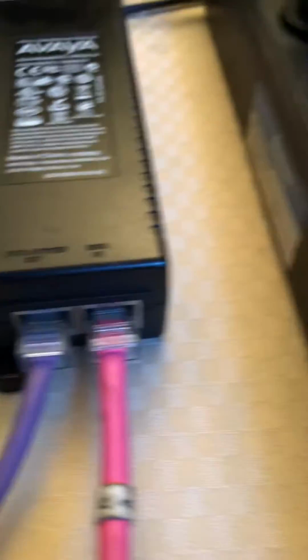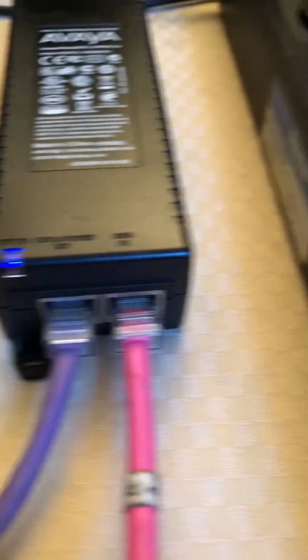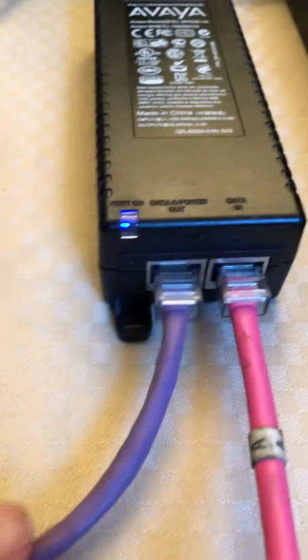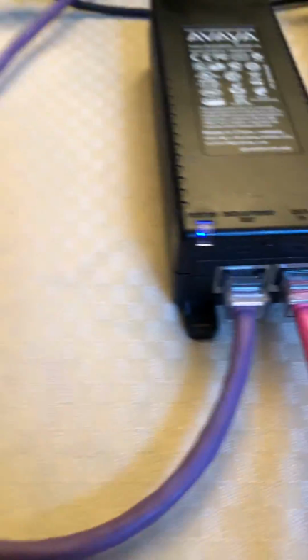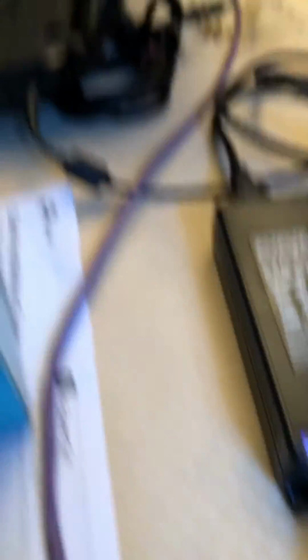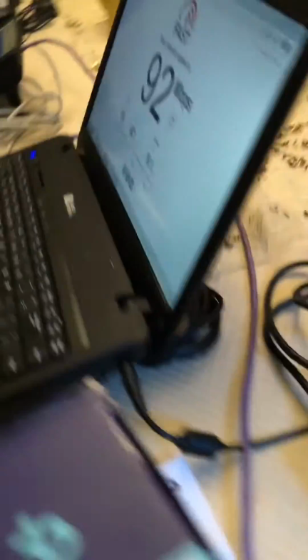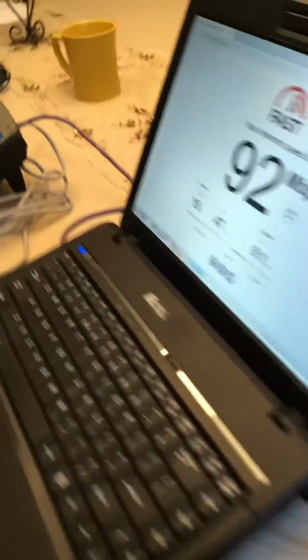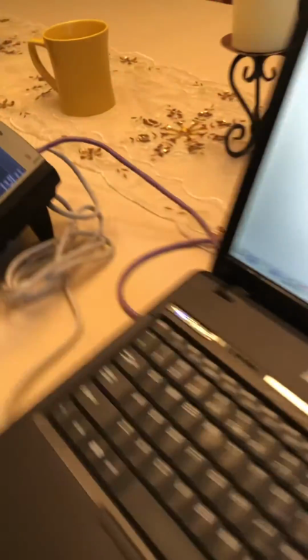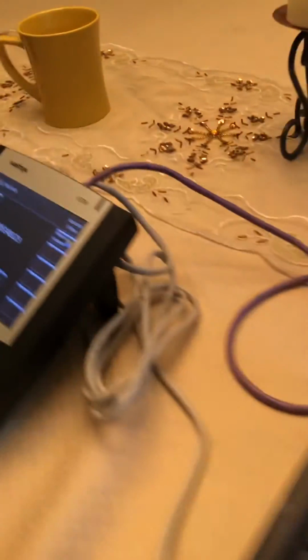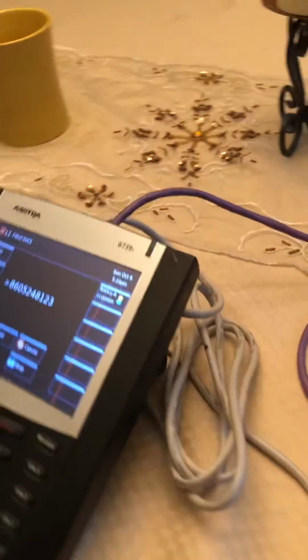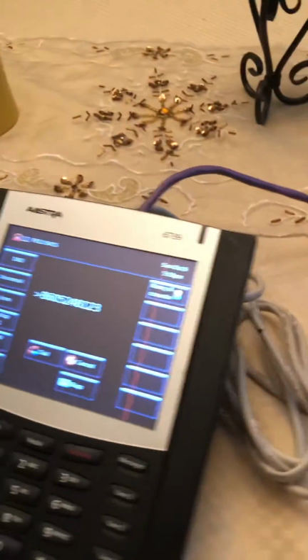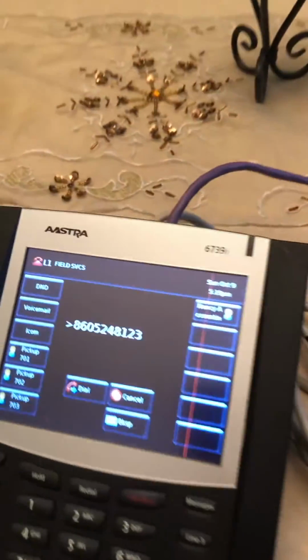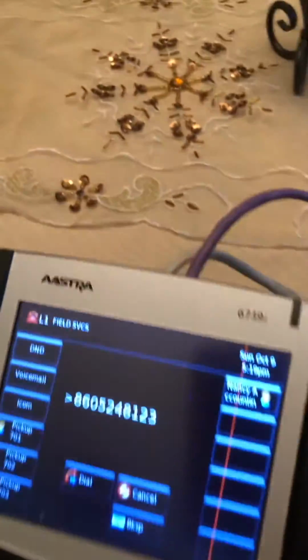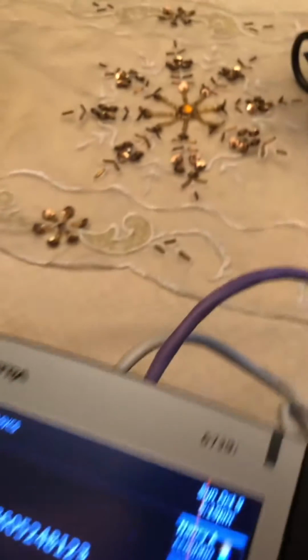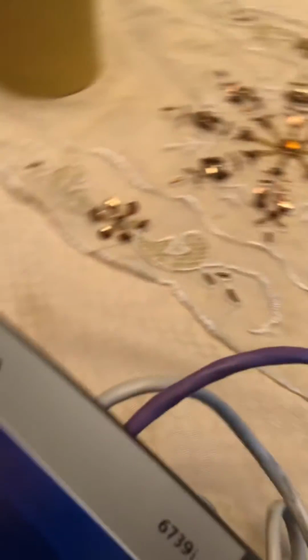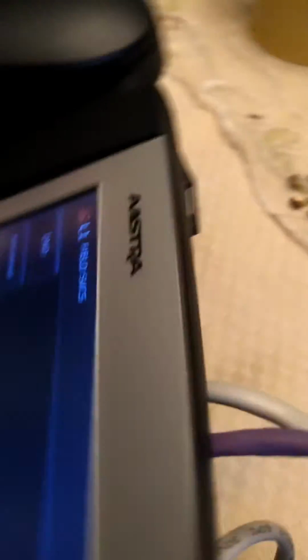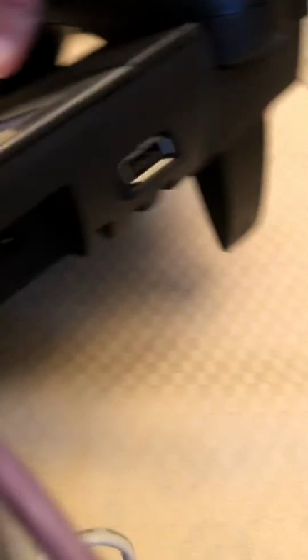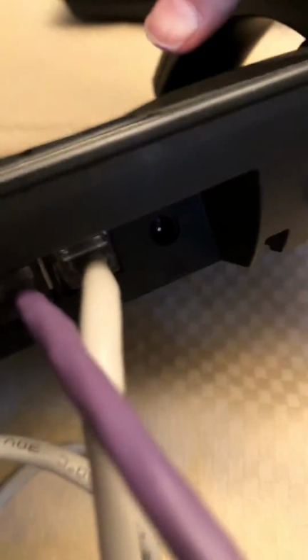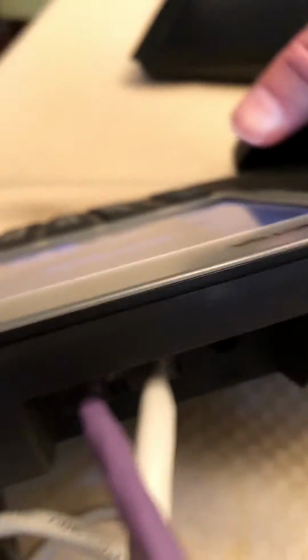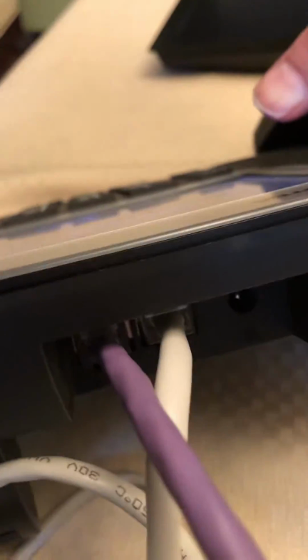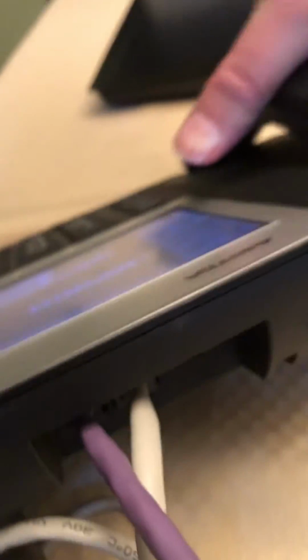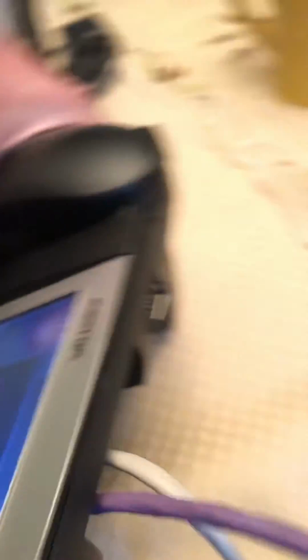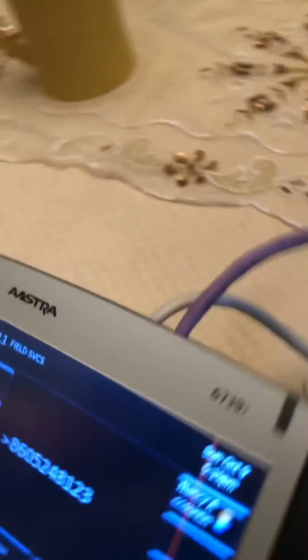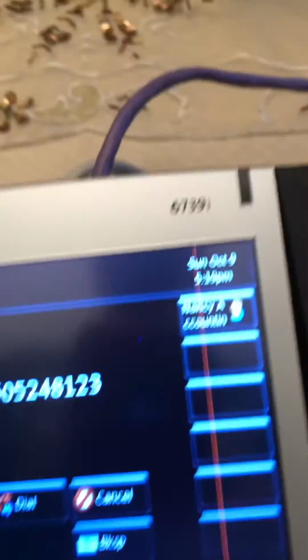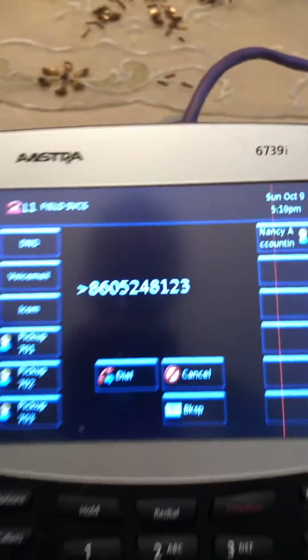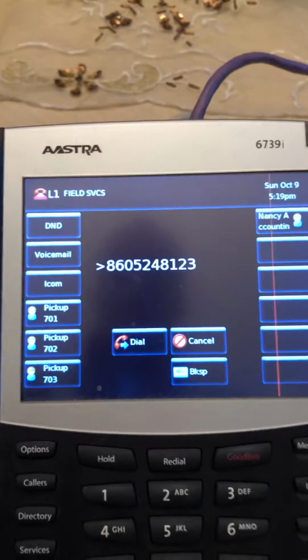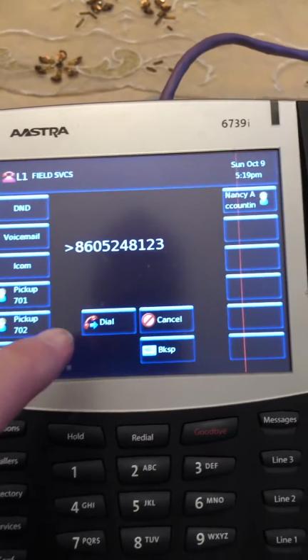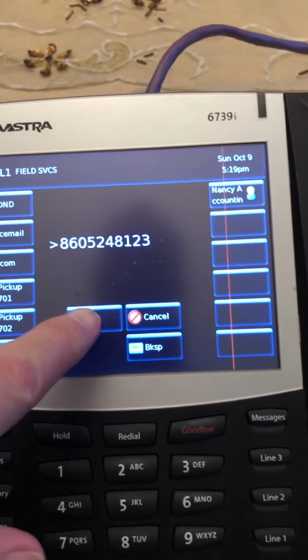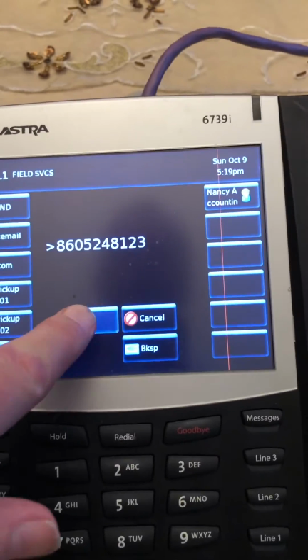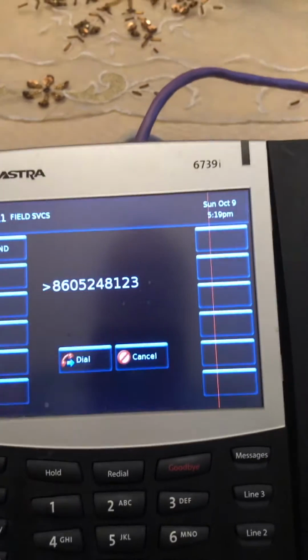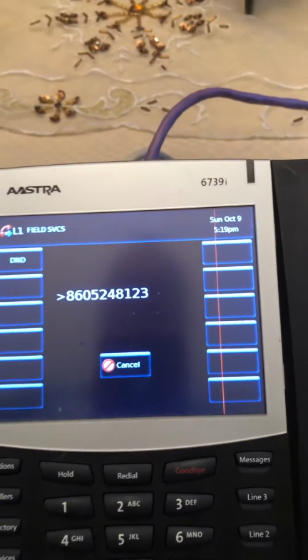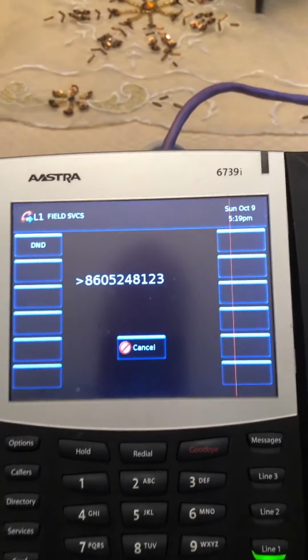So the purple cable — and we'll take you right over here — goes directly into the LAN port on the back of the phone. So if I push the button here, I'm going to be connected.